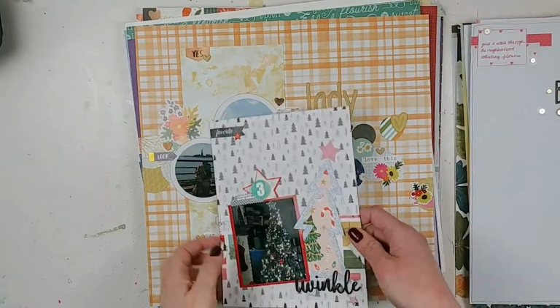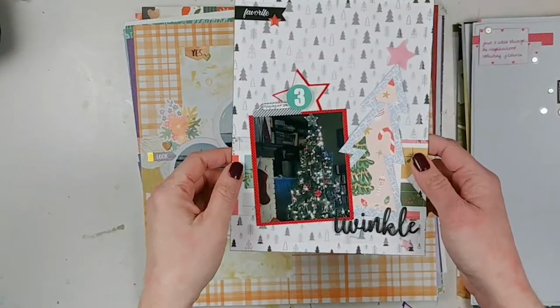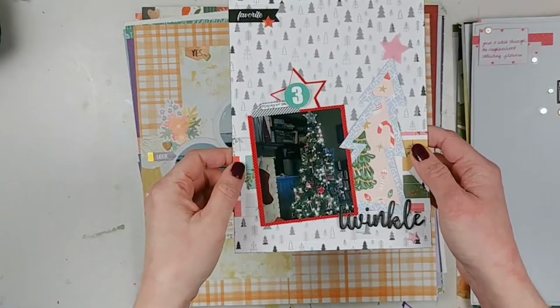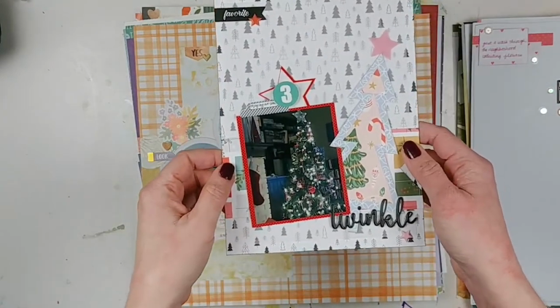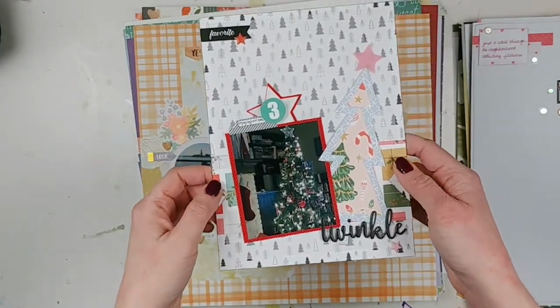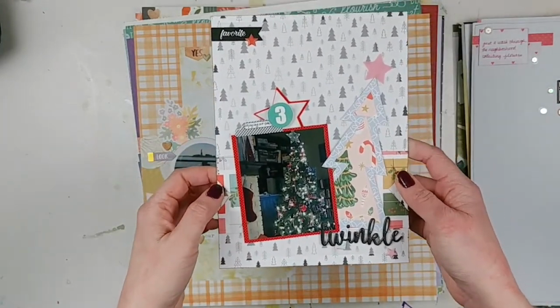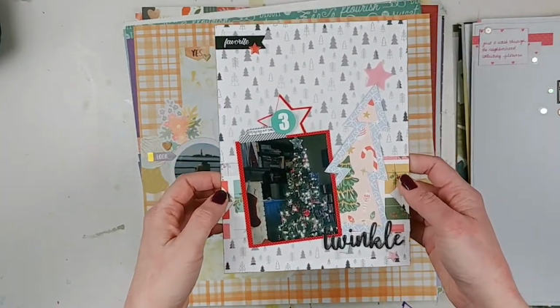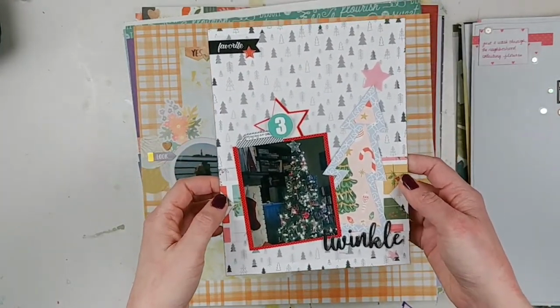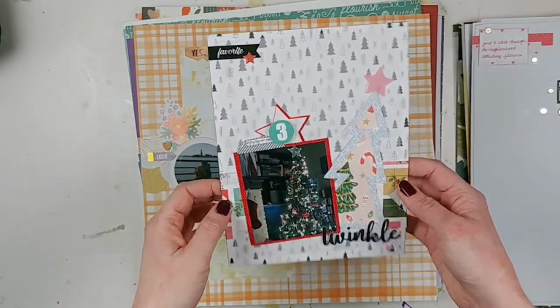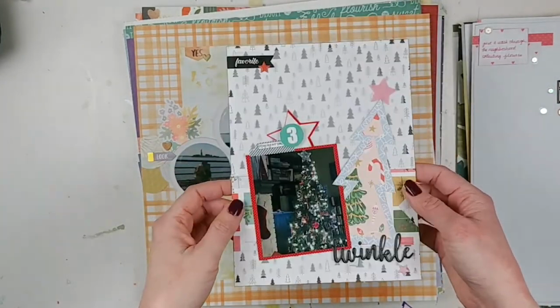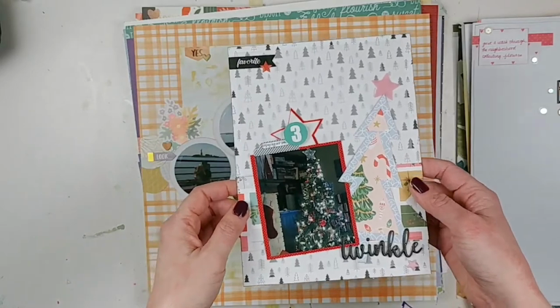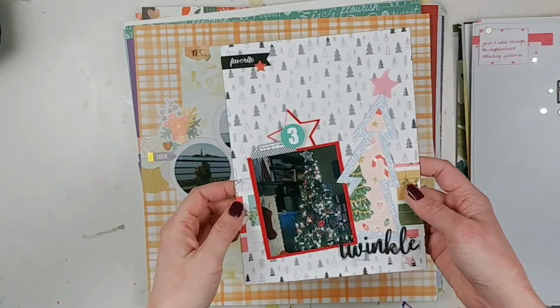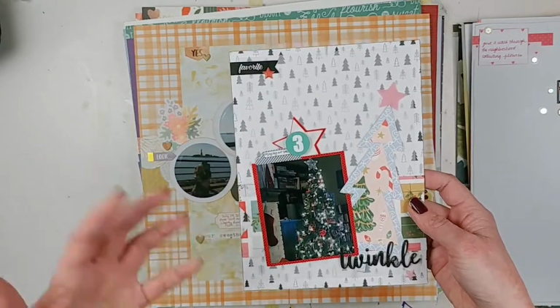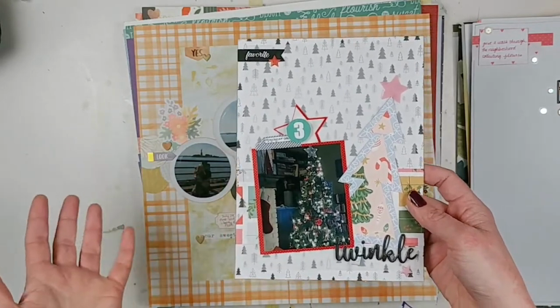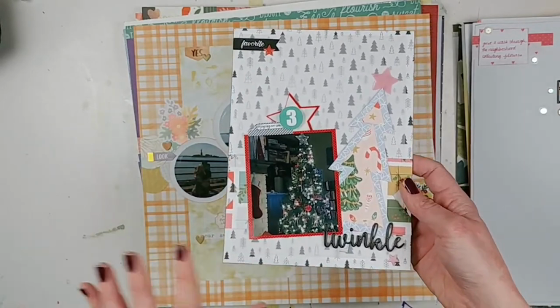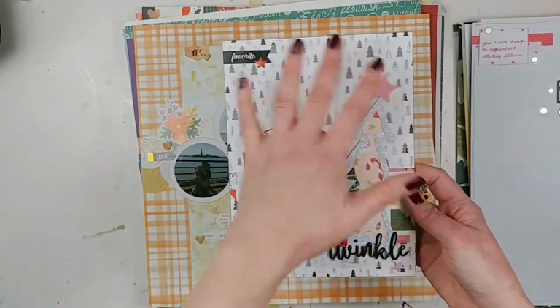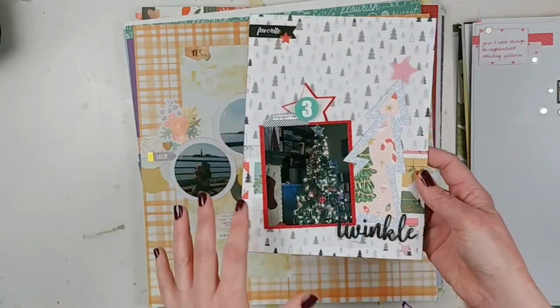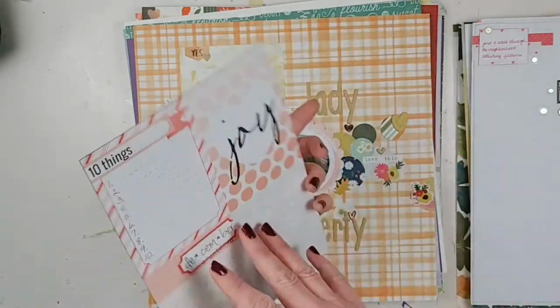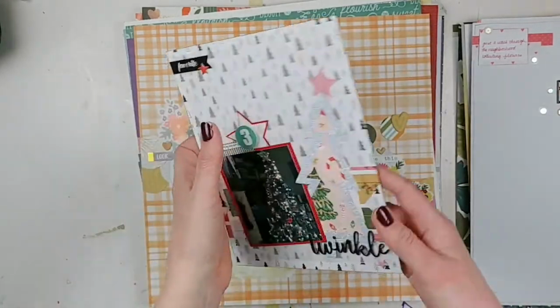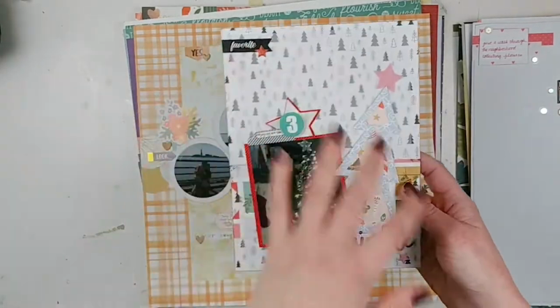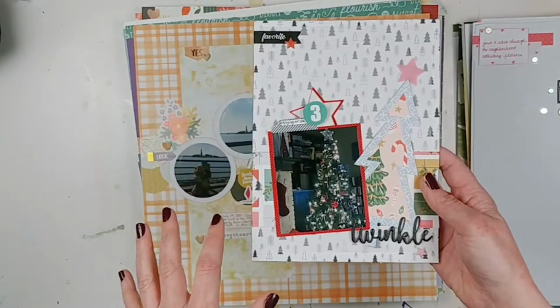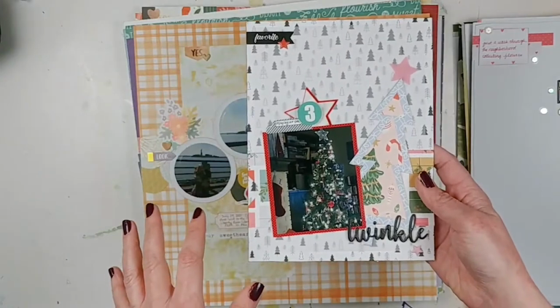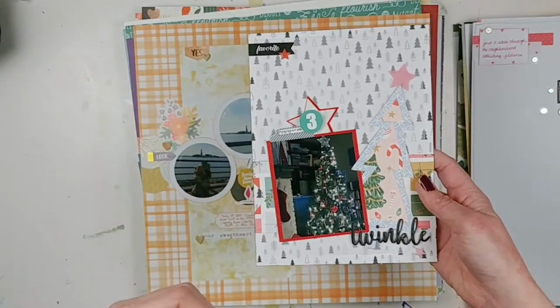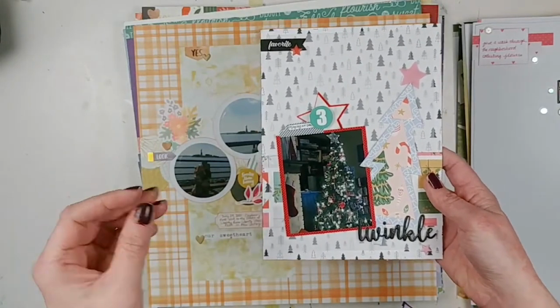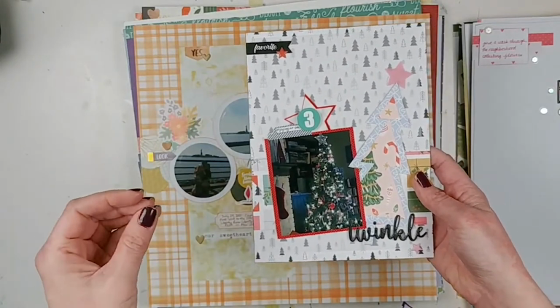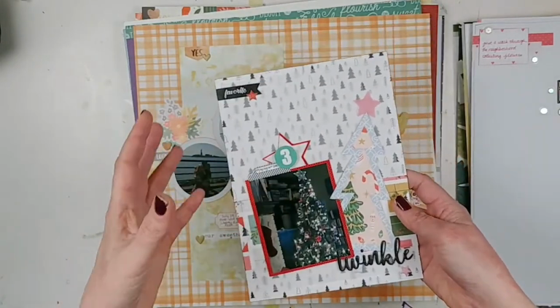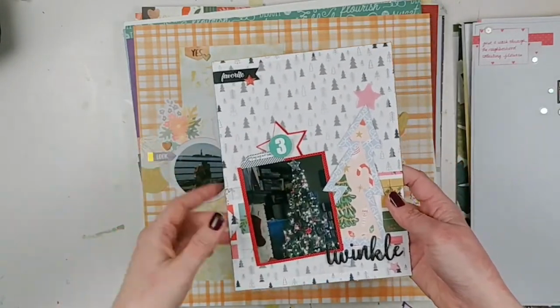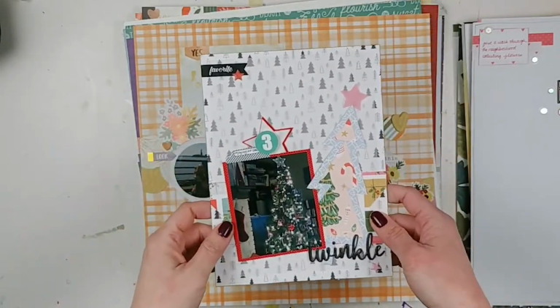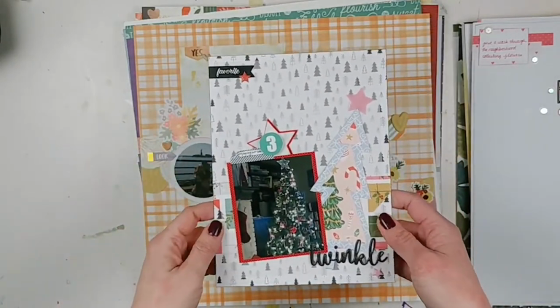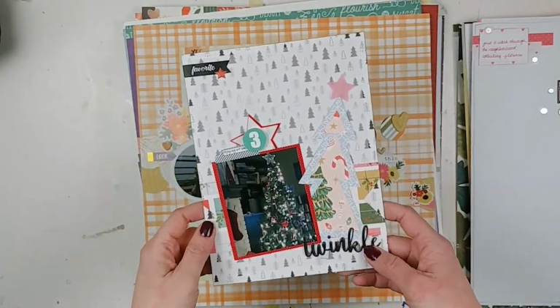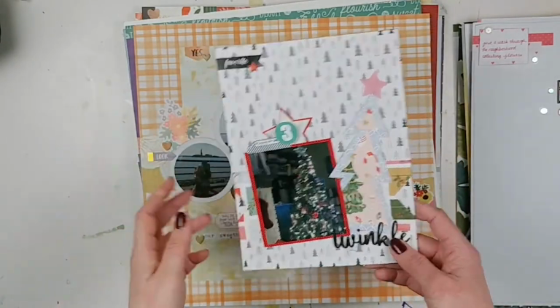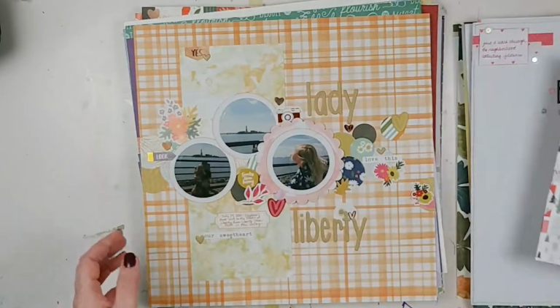I made this during a Paper Issues live scrap at the beginning of December. You can watch the replay in the Paper Issues friends and fans Facebook group. This is for my December Daily, so it's a six-by-eight album, and all the pages are going to be six-by-eight. So that's what I created here — it's a lot of fun.